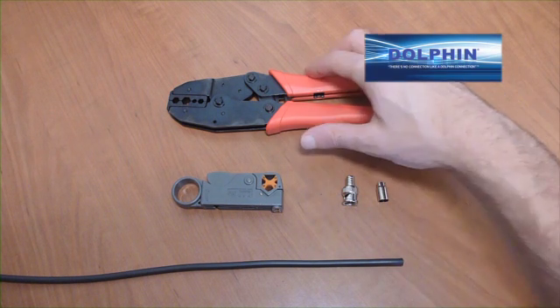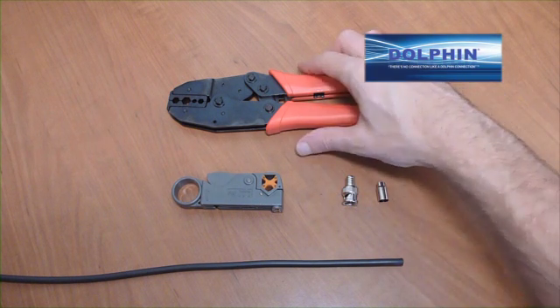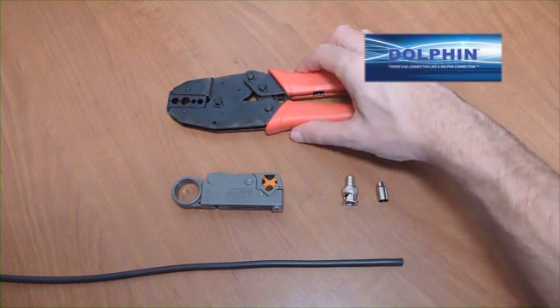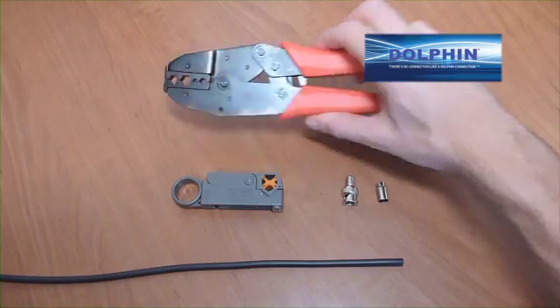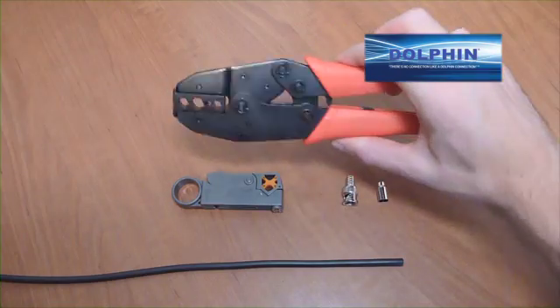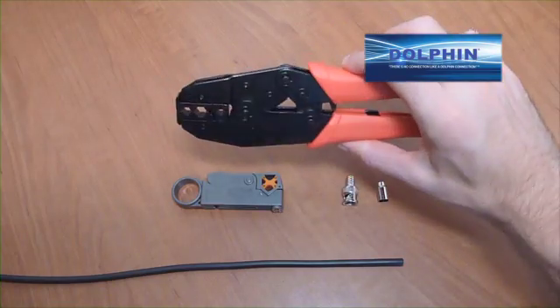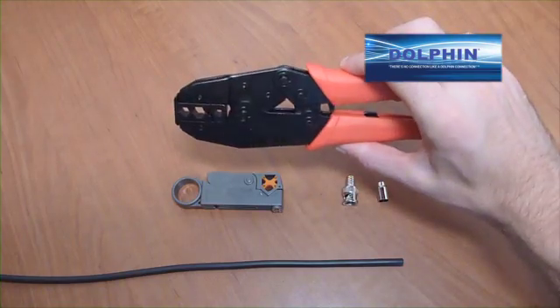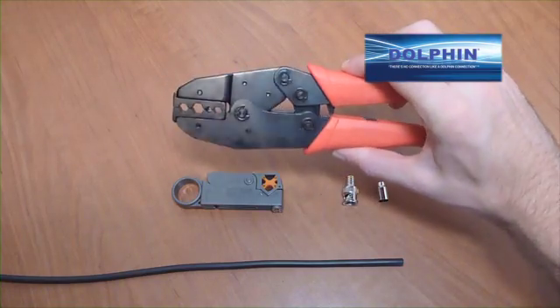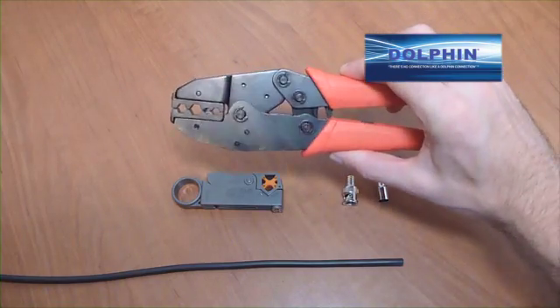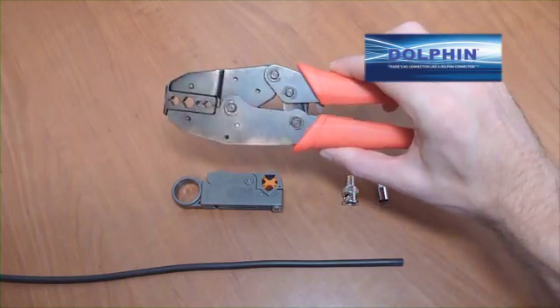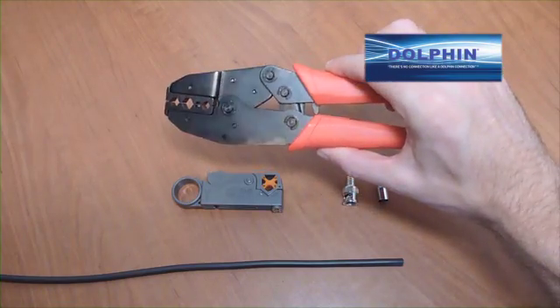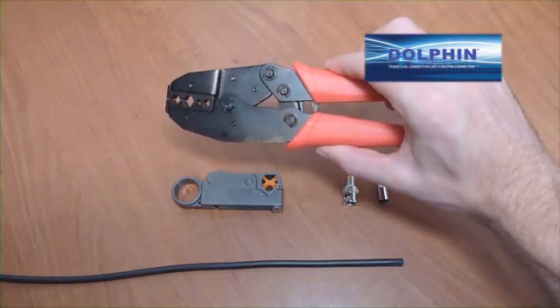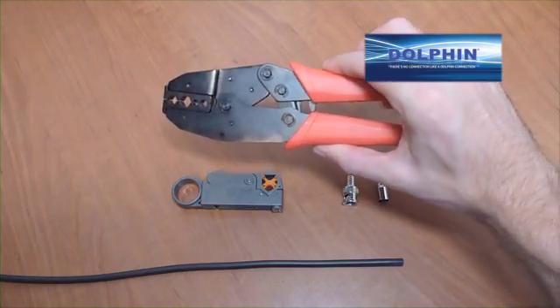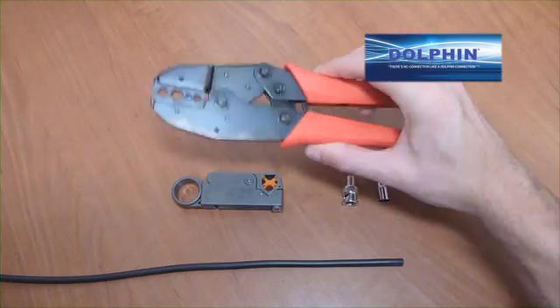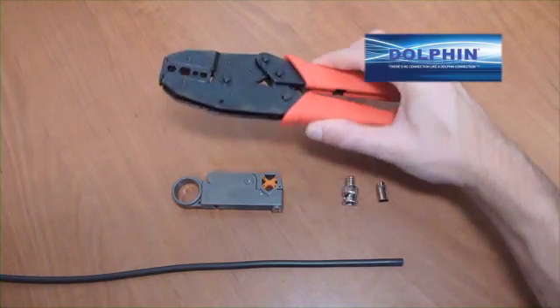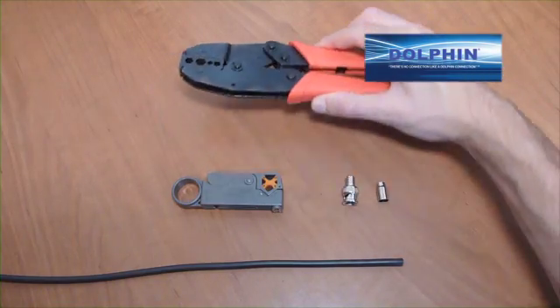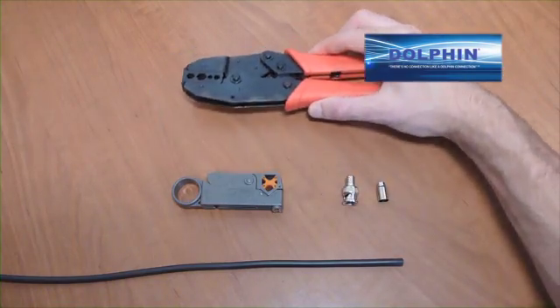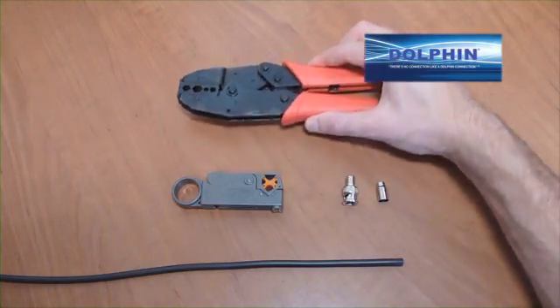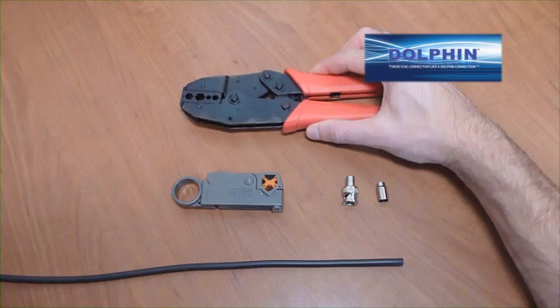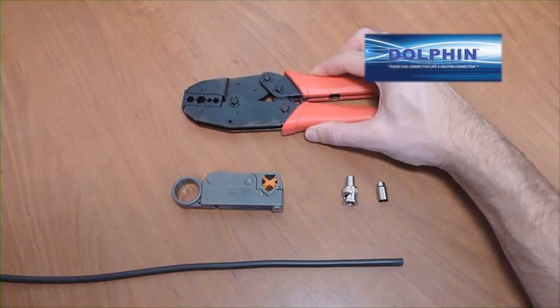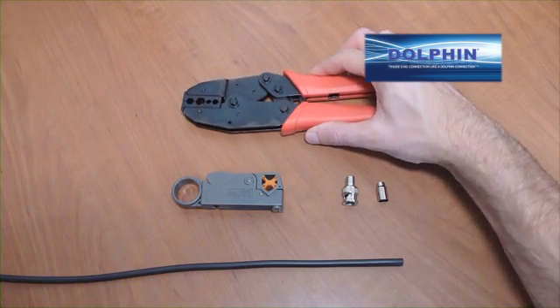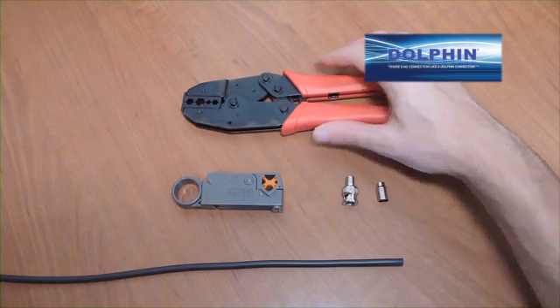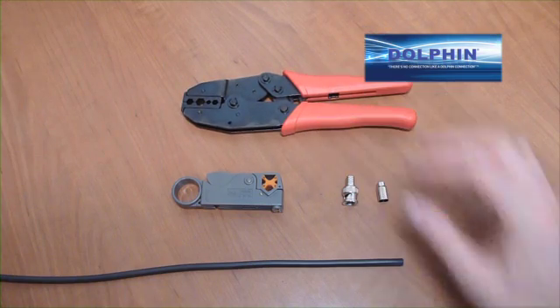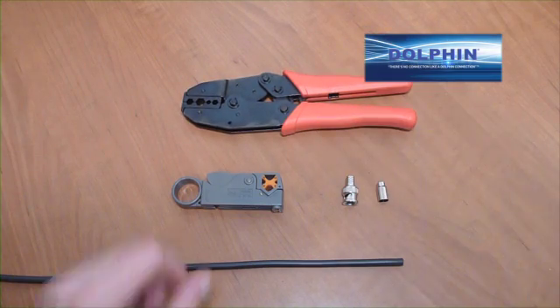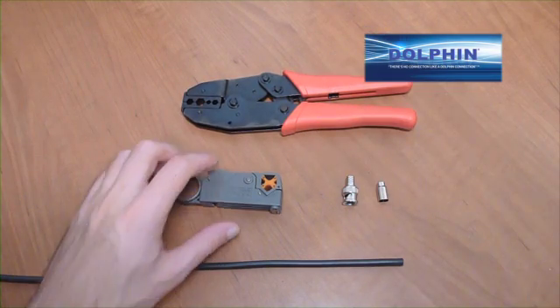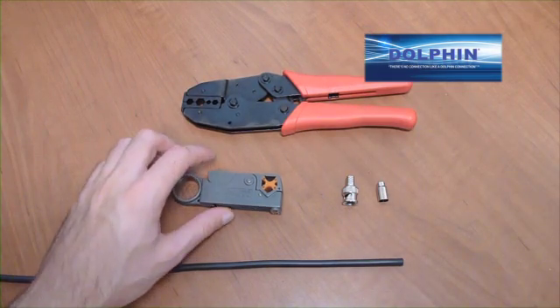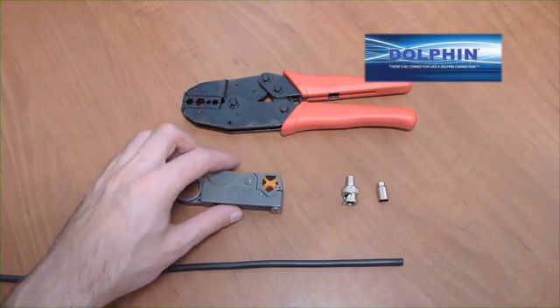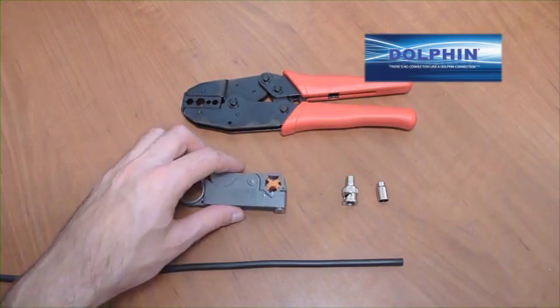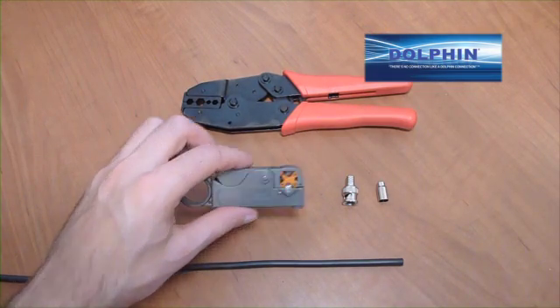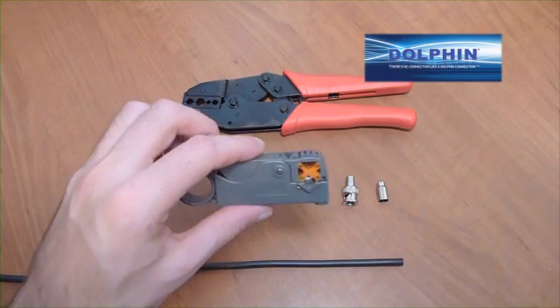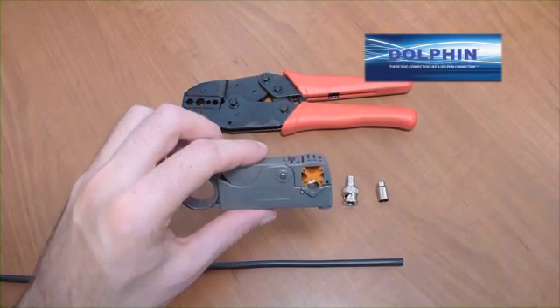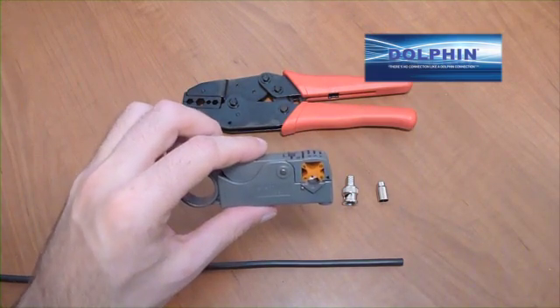This application will require a crimping and stripping tool, and of course we recommend the Dolphin Universal tool, the DC-3804, which includes the stripping tool.